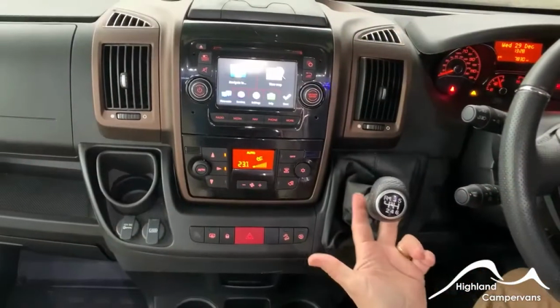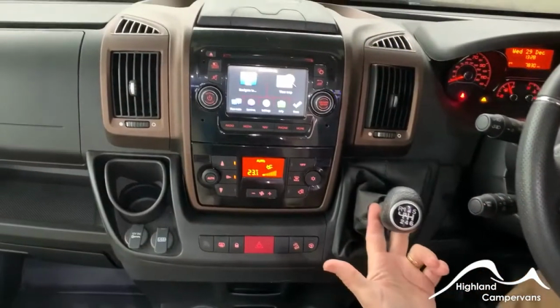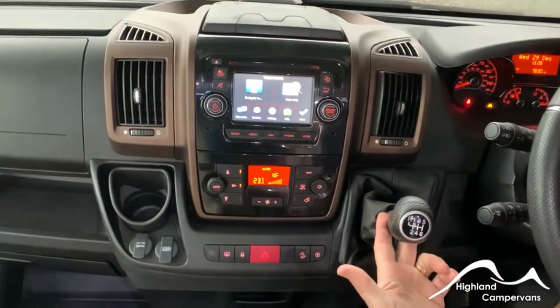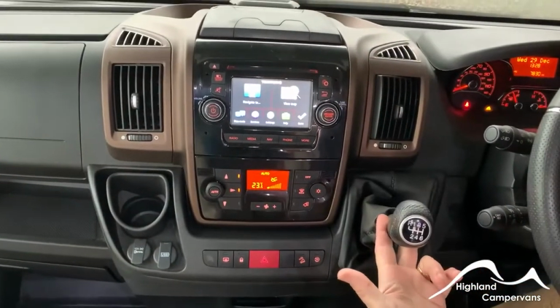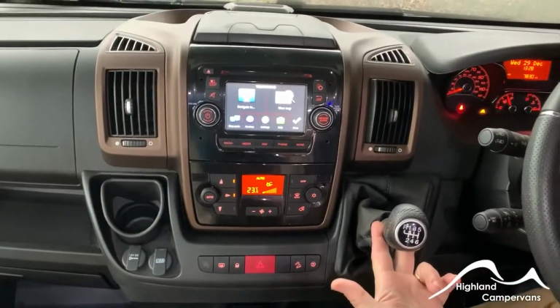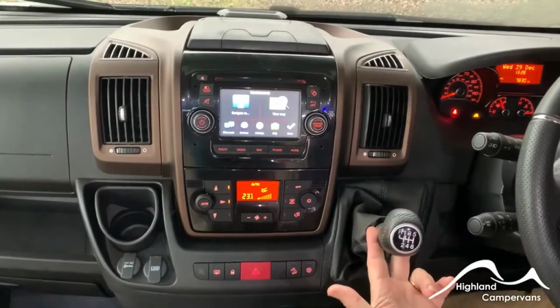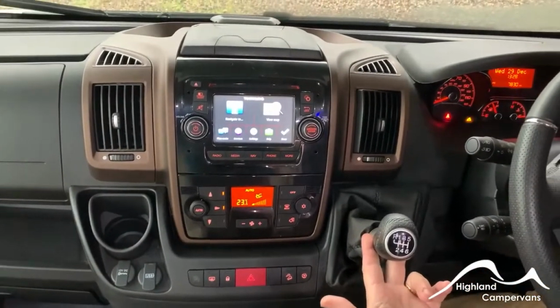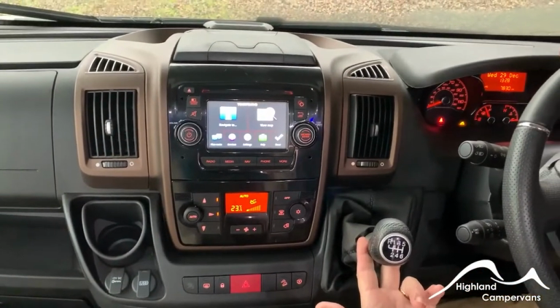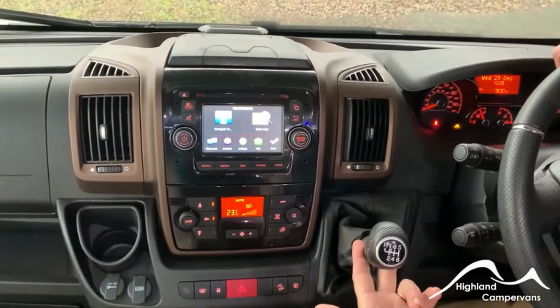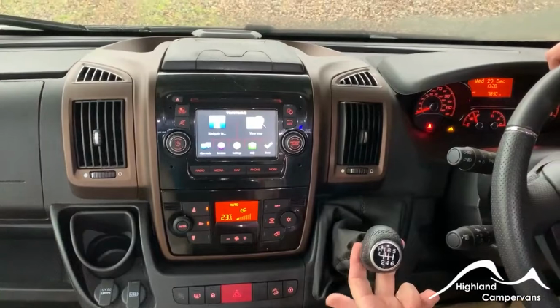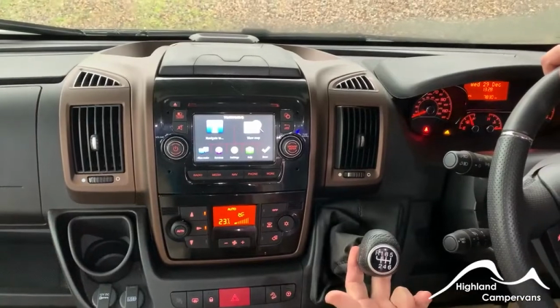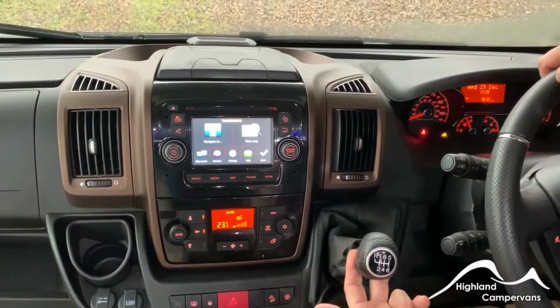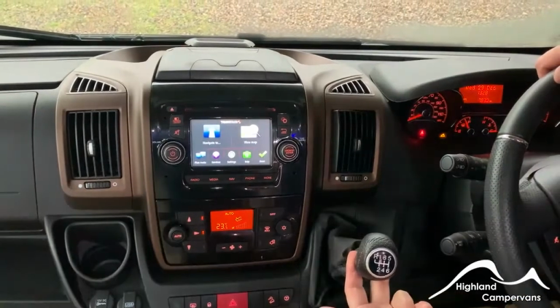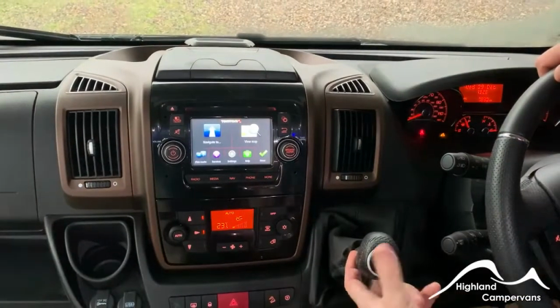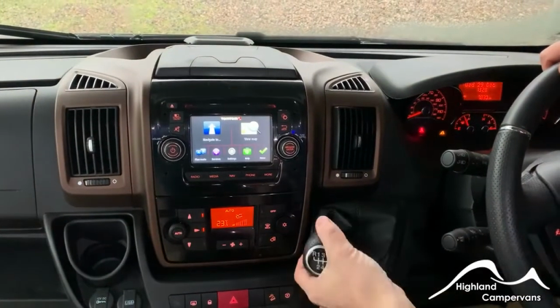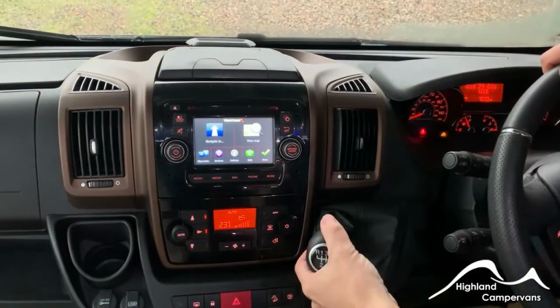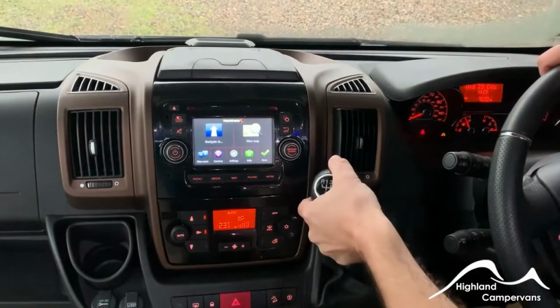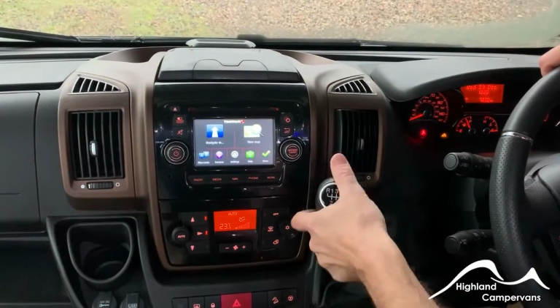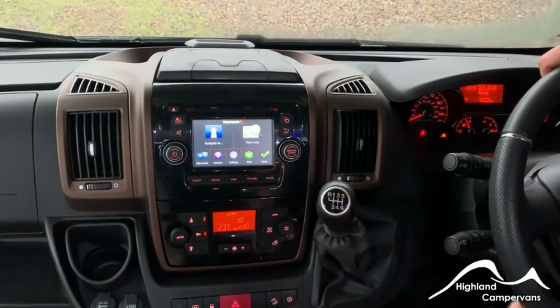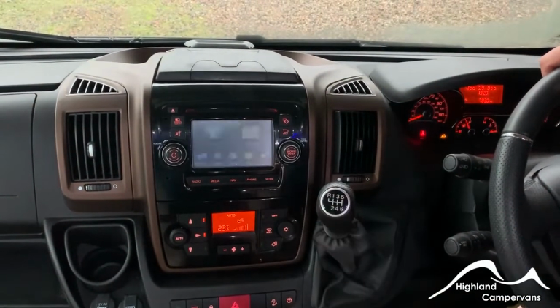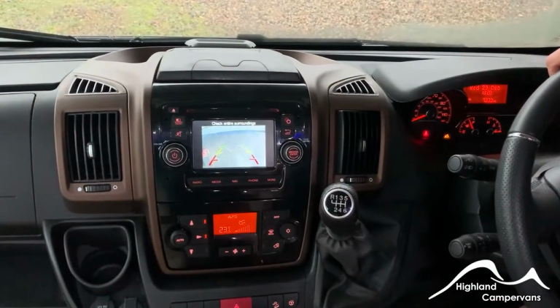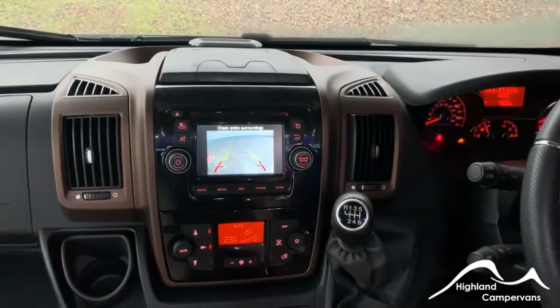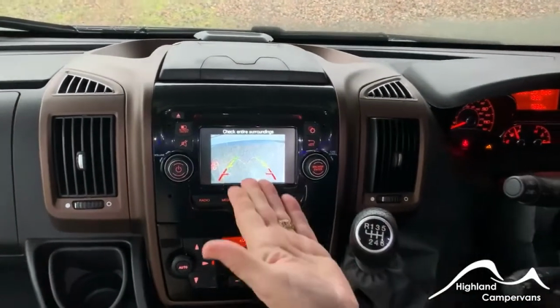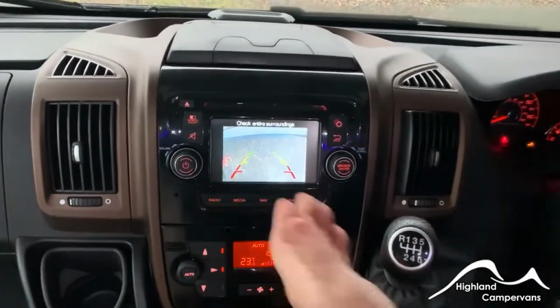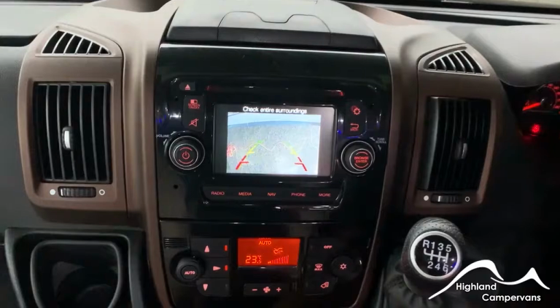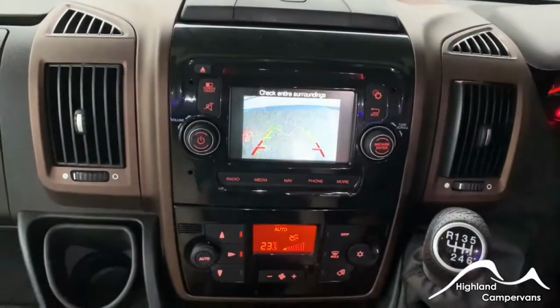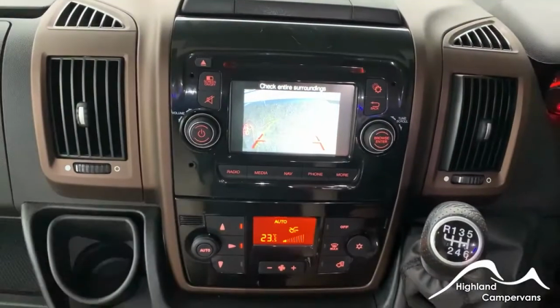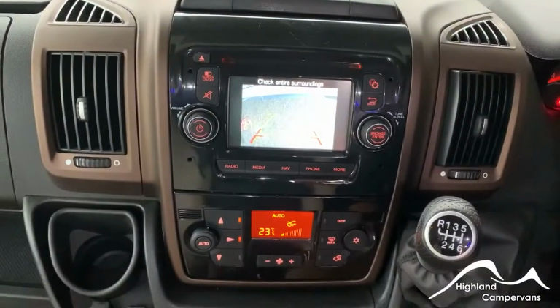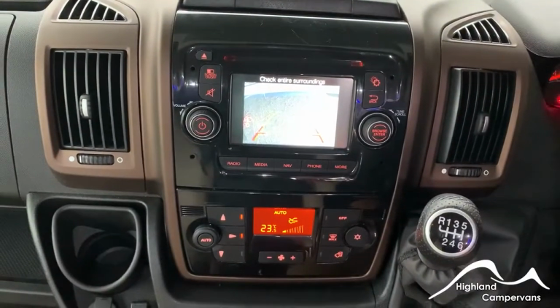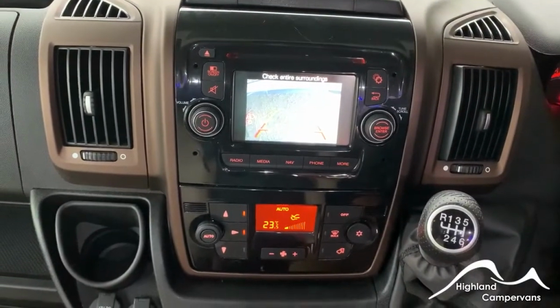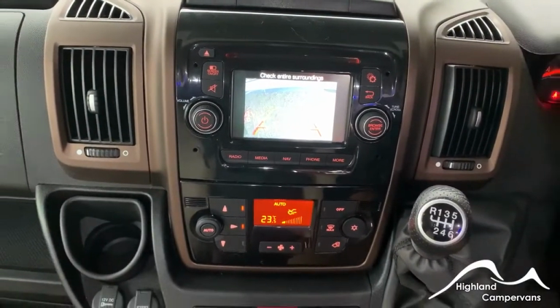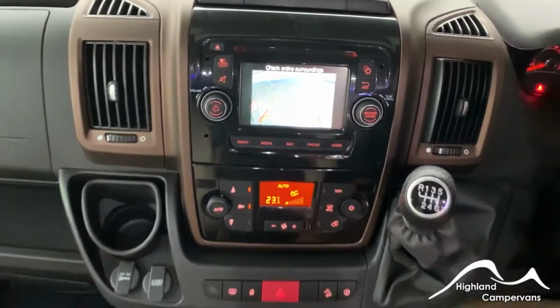For reverse on this vehicle, pull up on the central lever, push over and push back — that will give you reverse, and also gives you an image on your reversing camera.